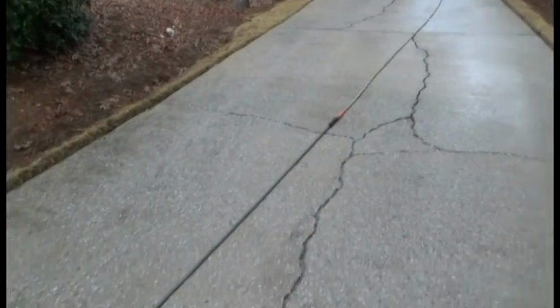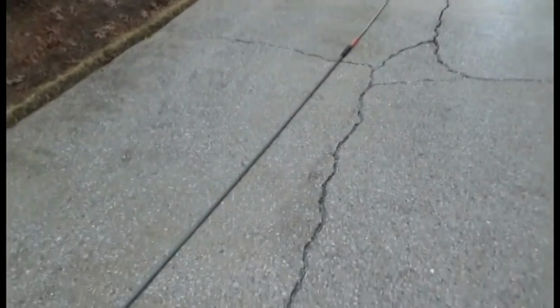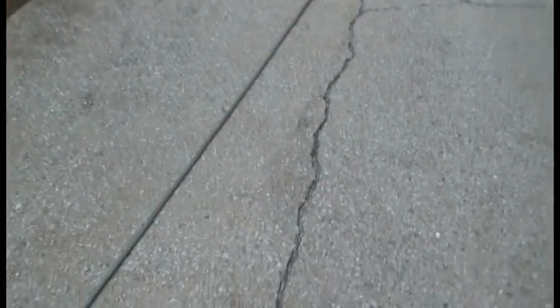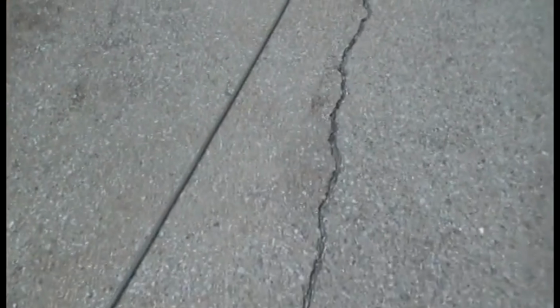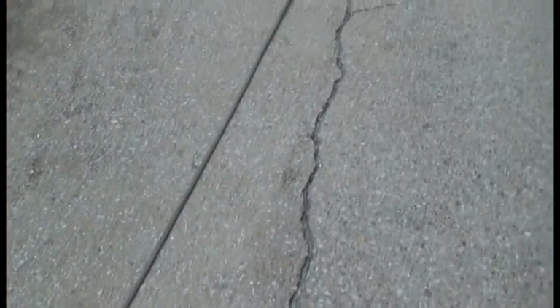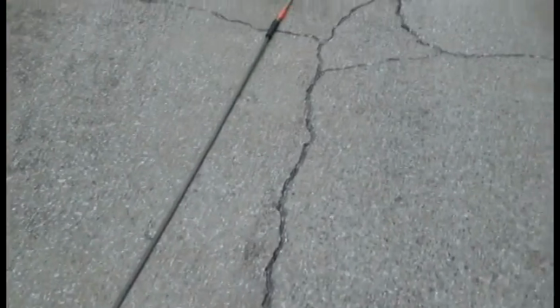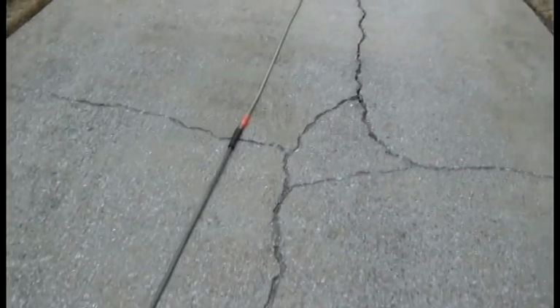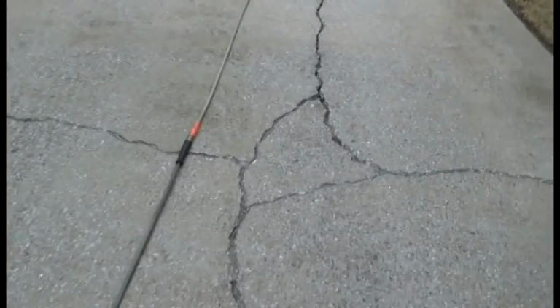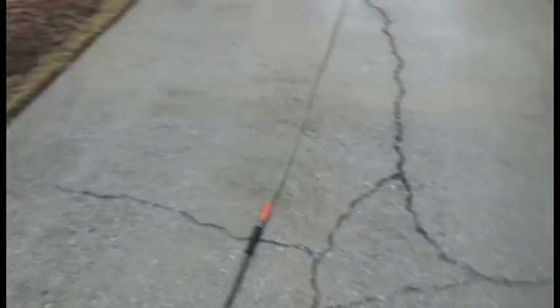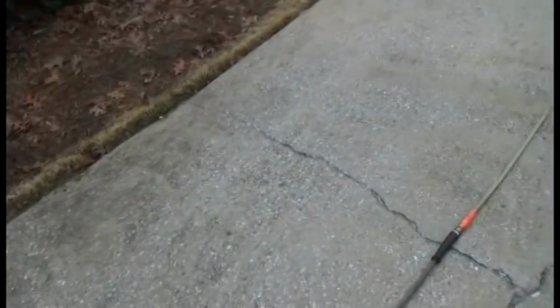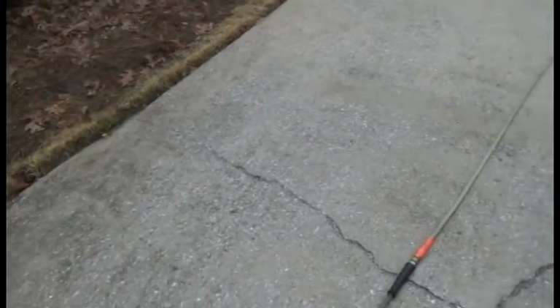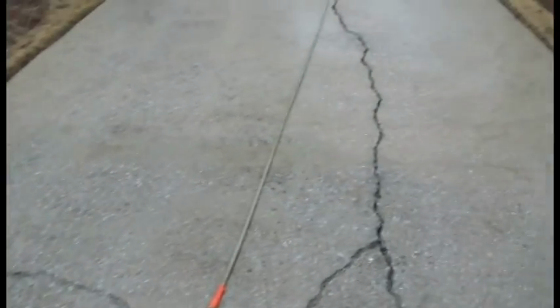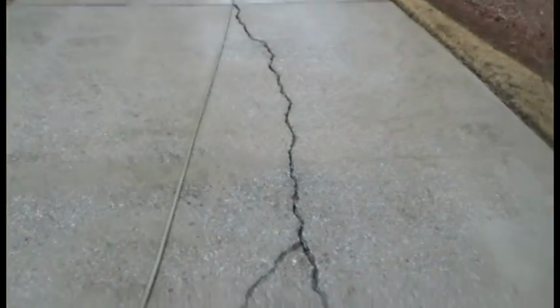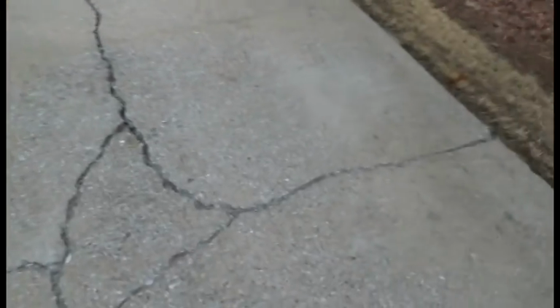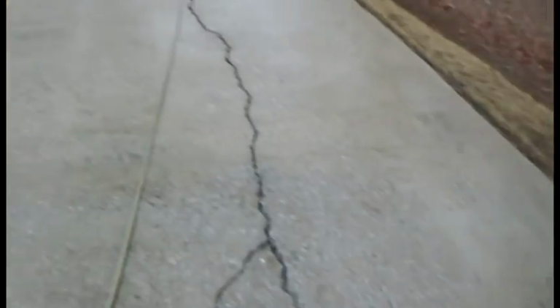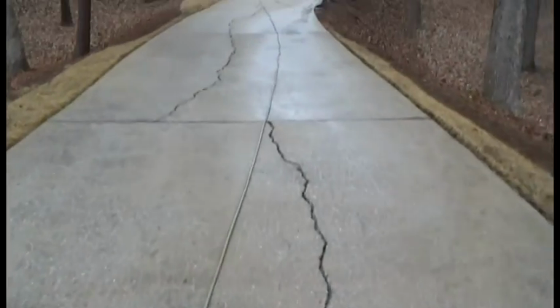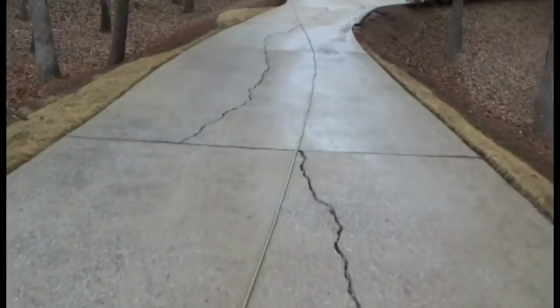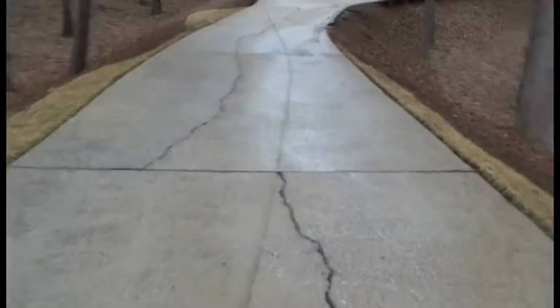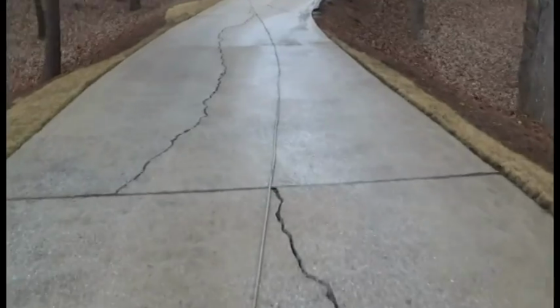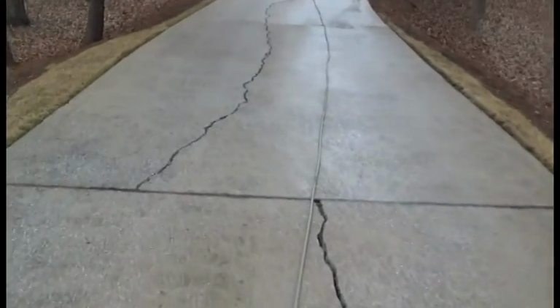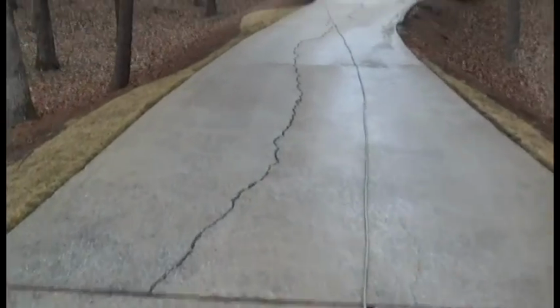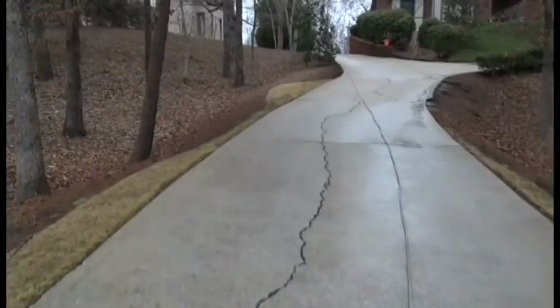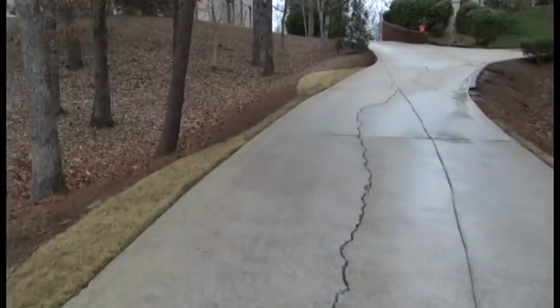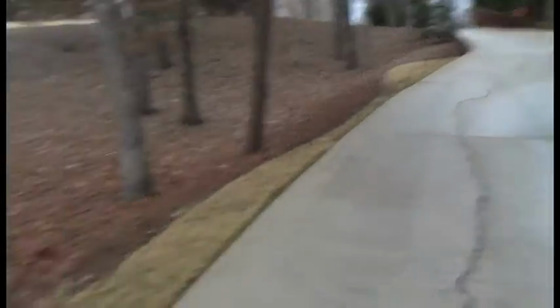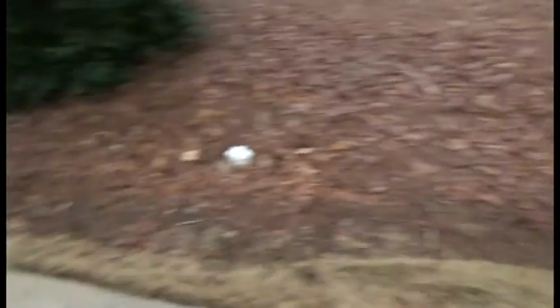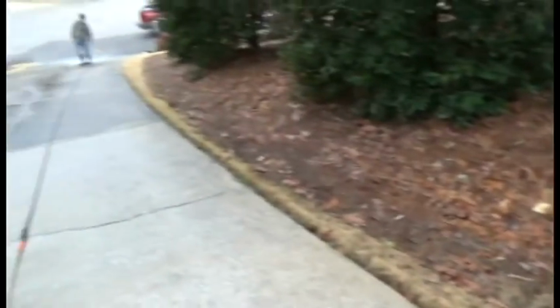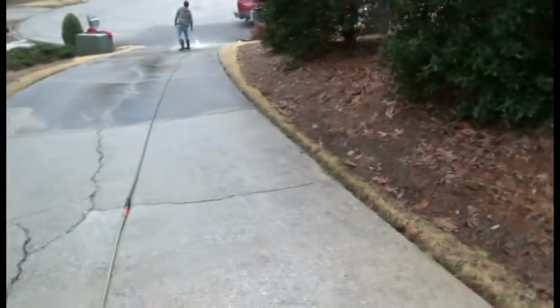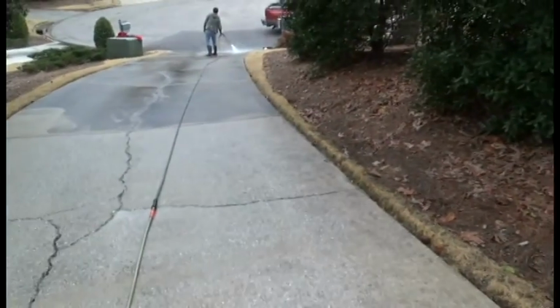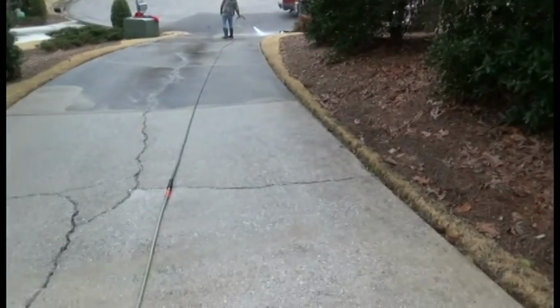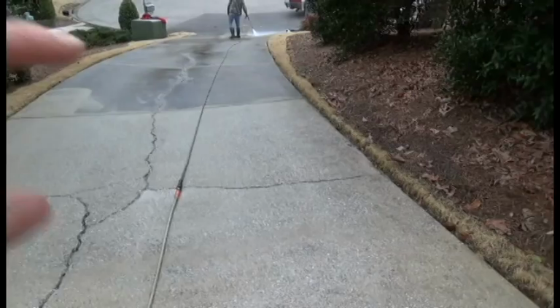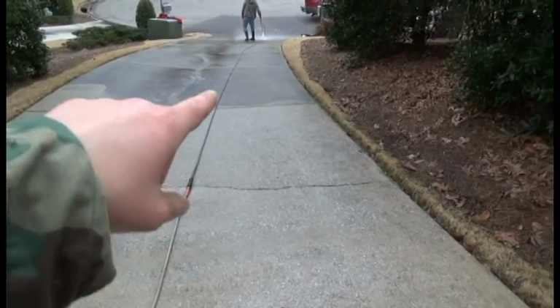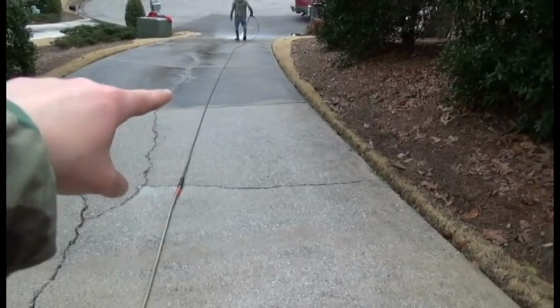We got these cracks opened up and cleaned out — it looks real good. You can tell how good all that looks. We did all this, so you can tell the difference between that and all that mold — you see it.